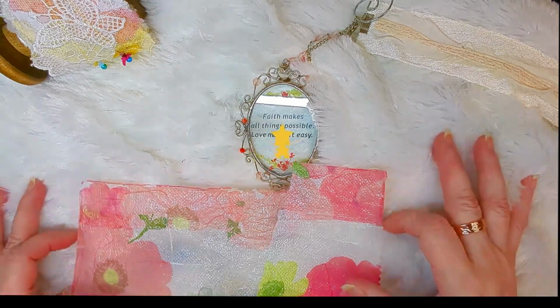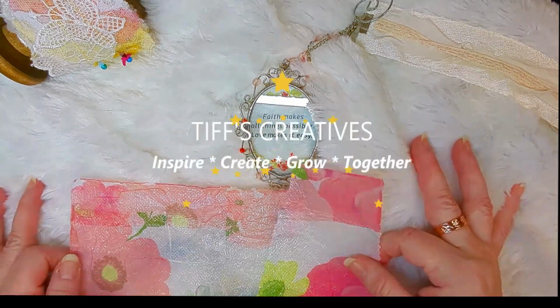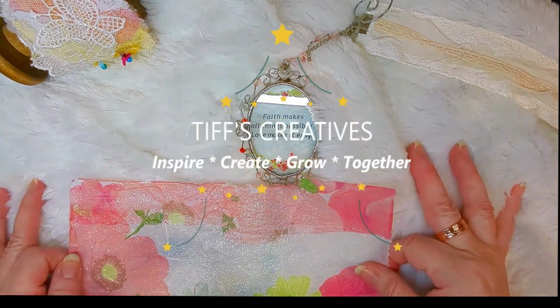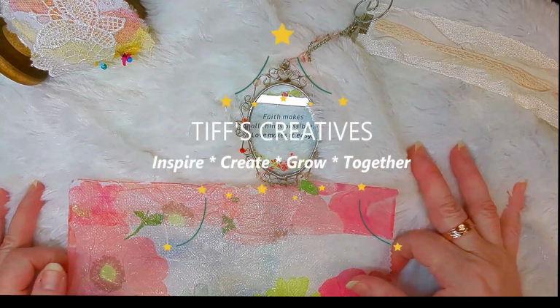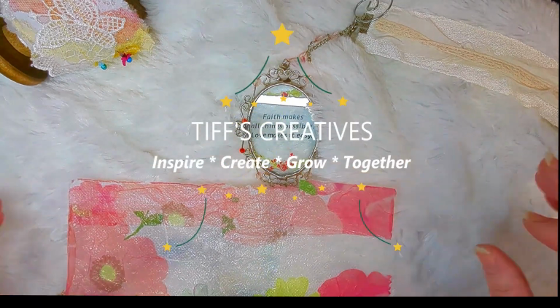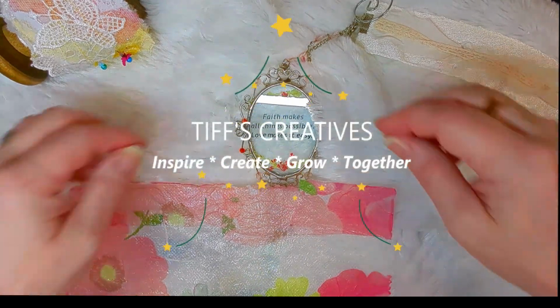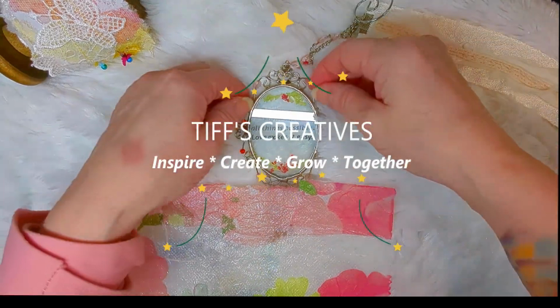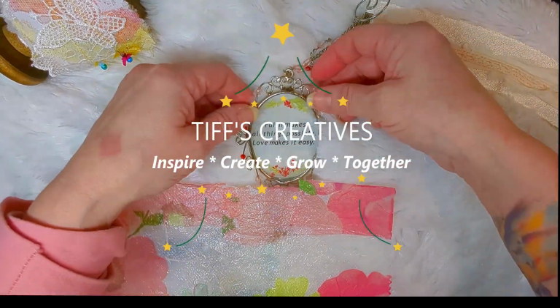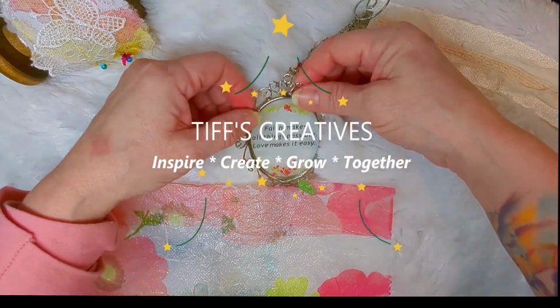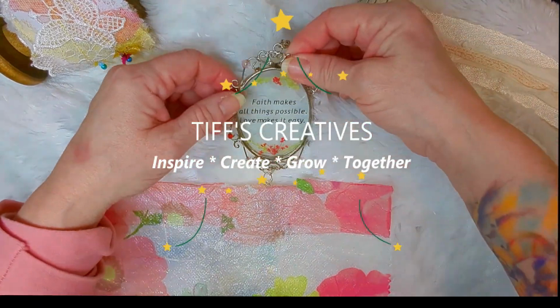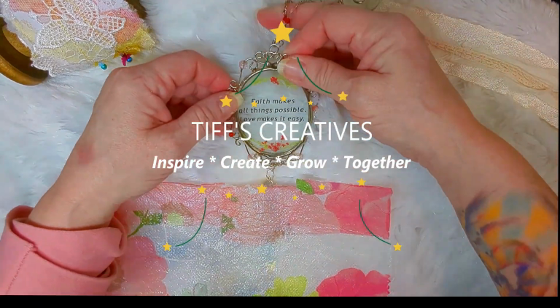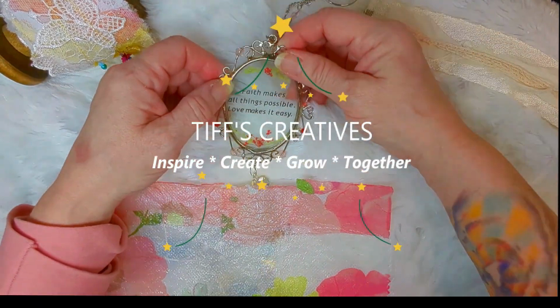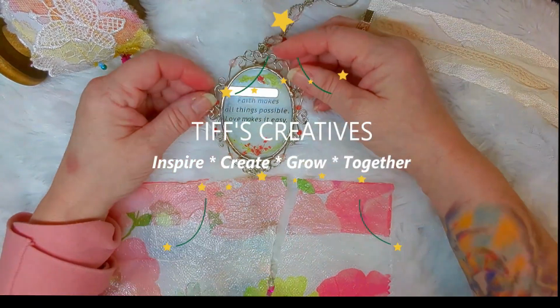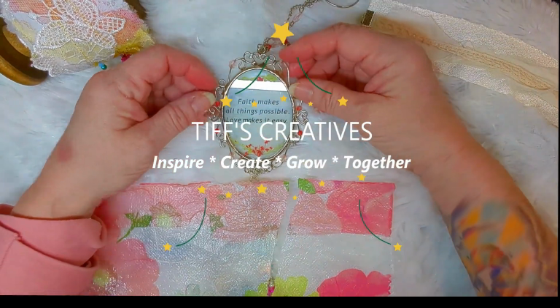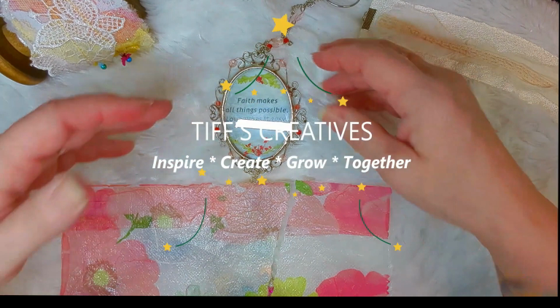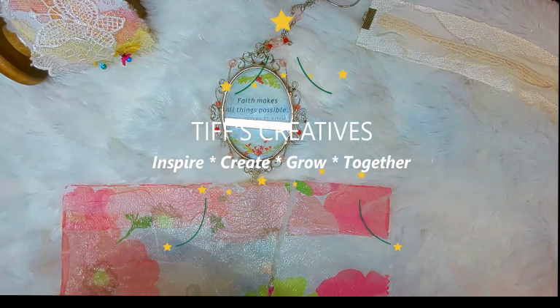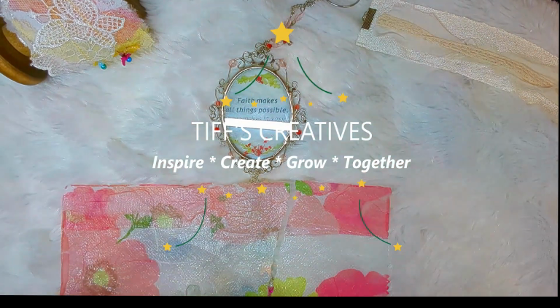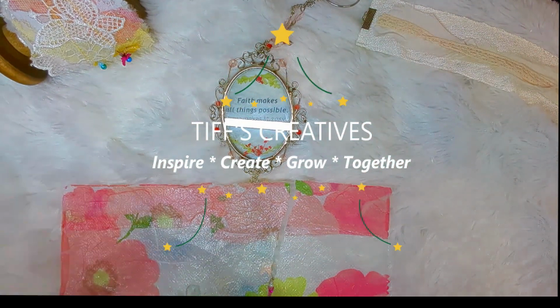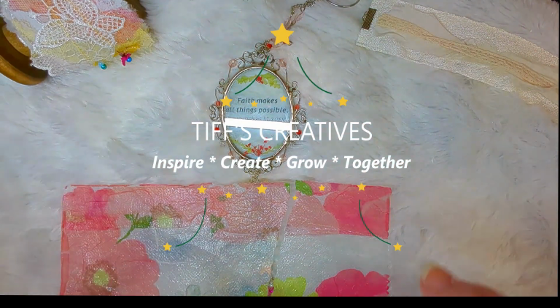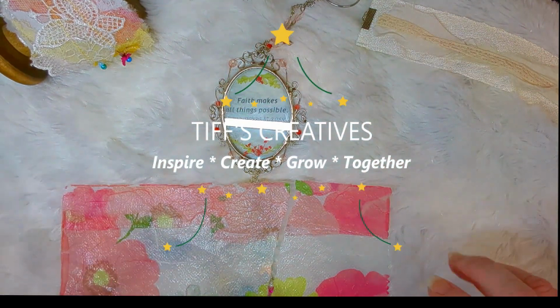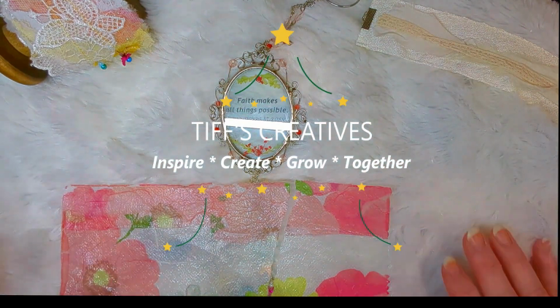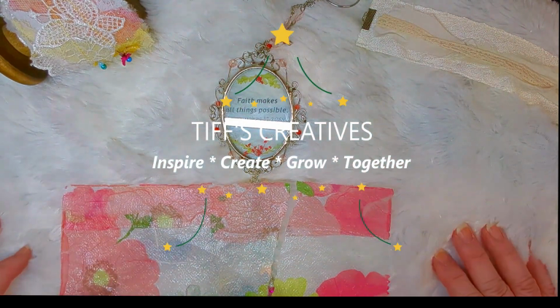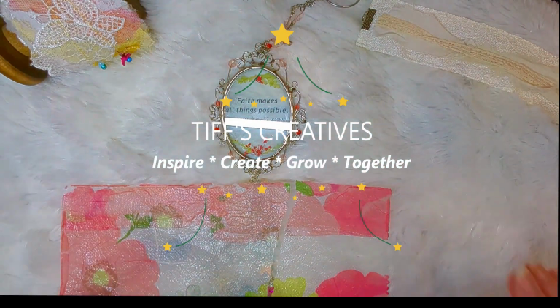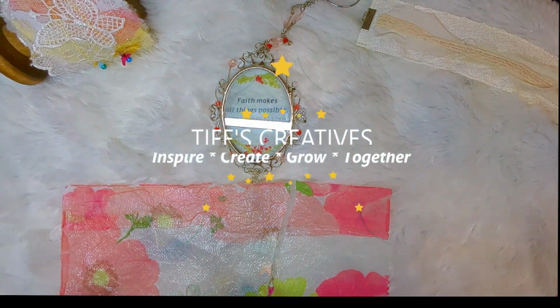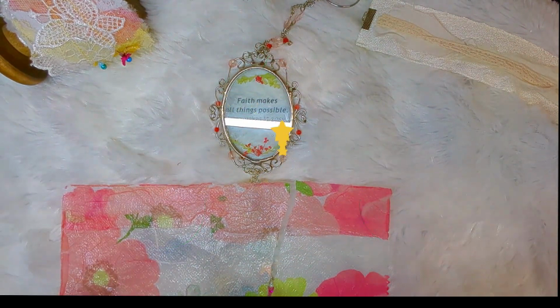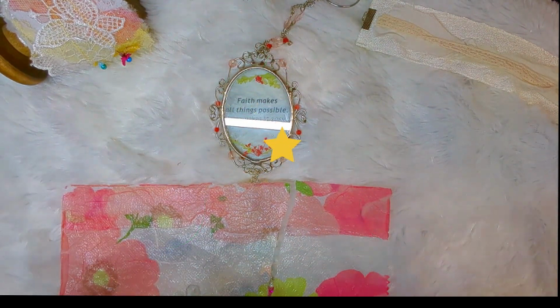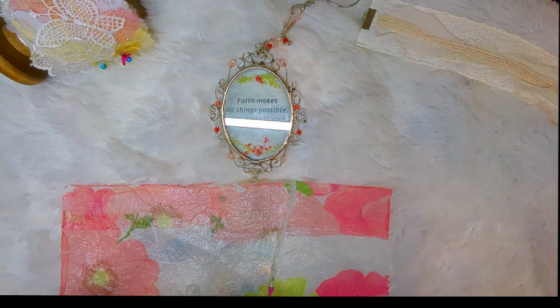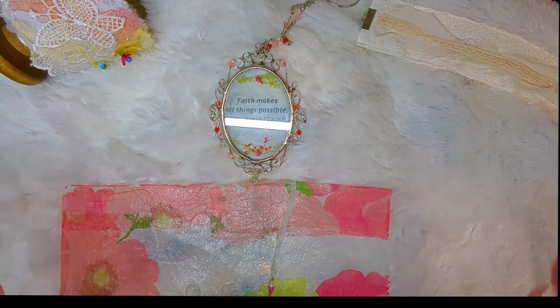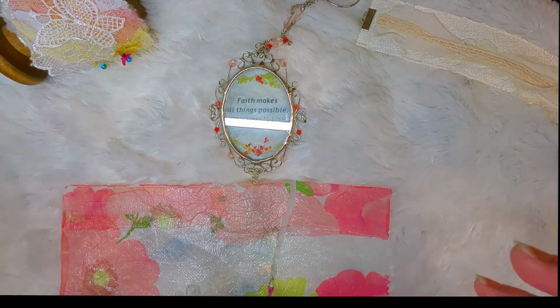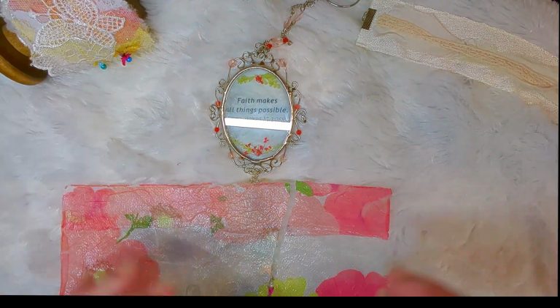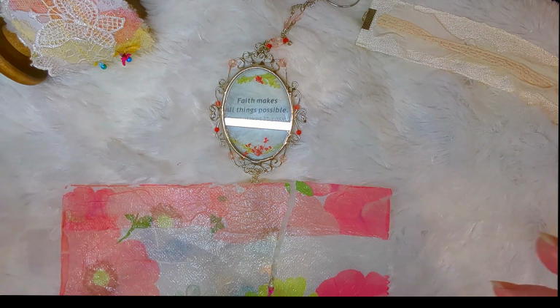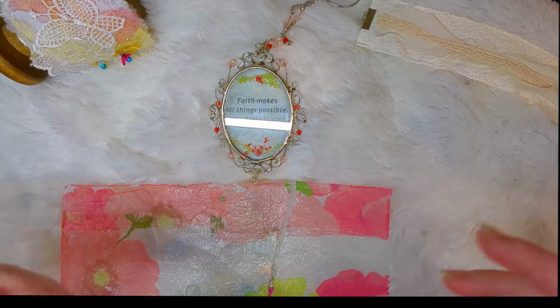Hello, this is Tiff of Tiff's Creatives. I'm so glad to have you here with me today and I'm going to be showing you something special, a sun catcher that I made for my sister. Come along, we'll get started.